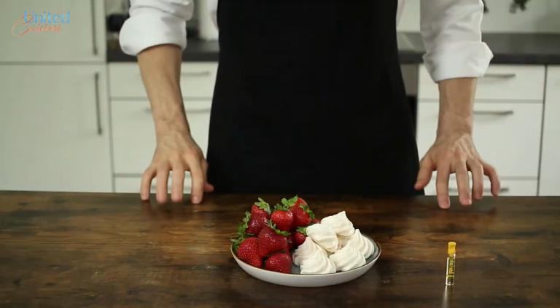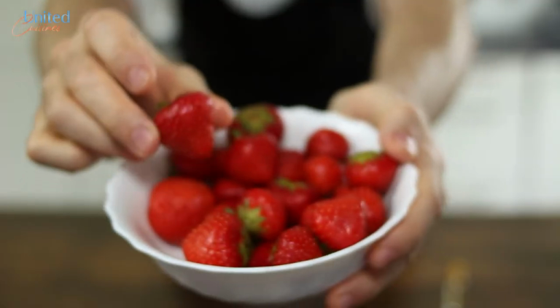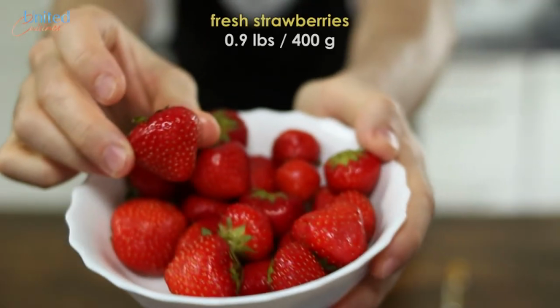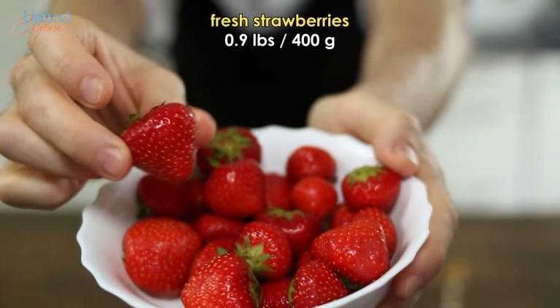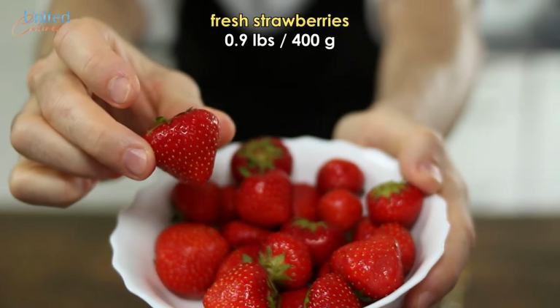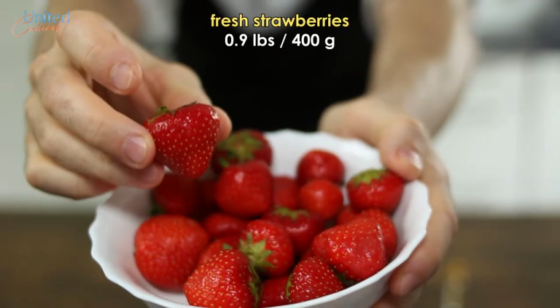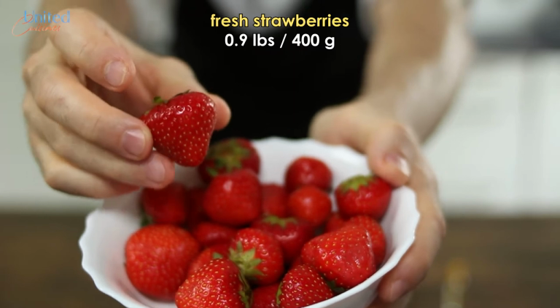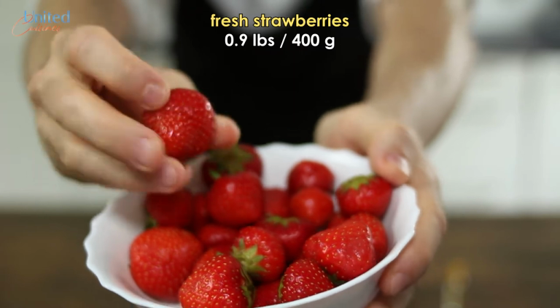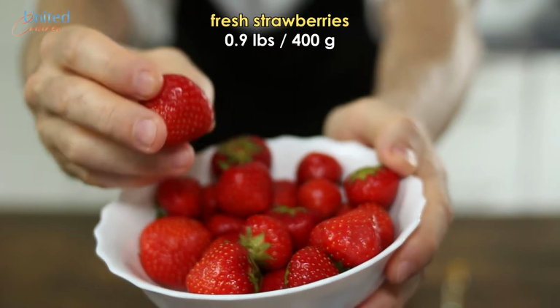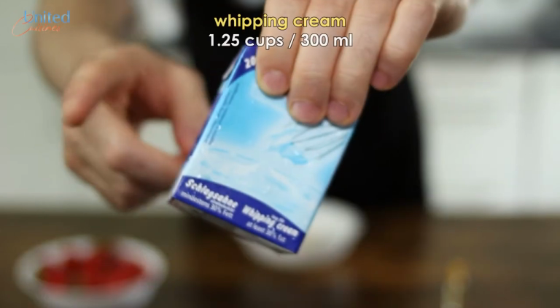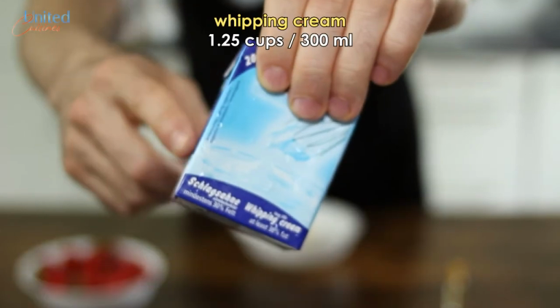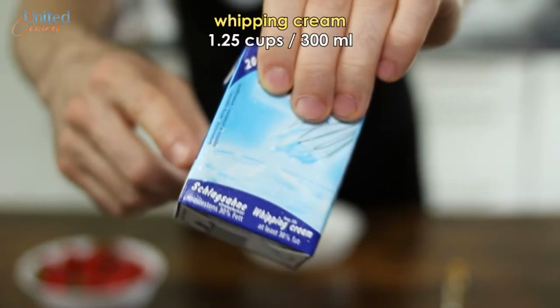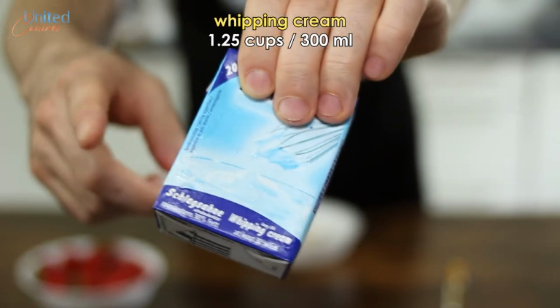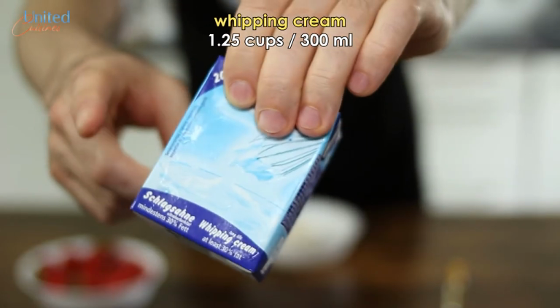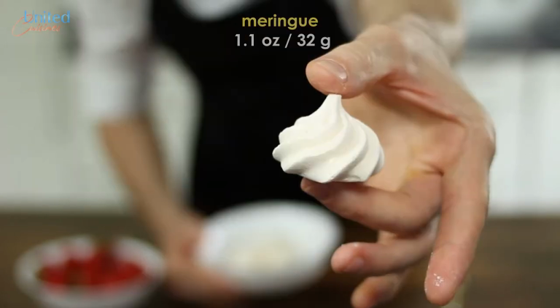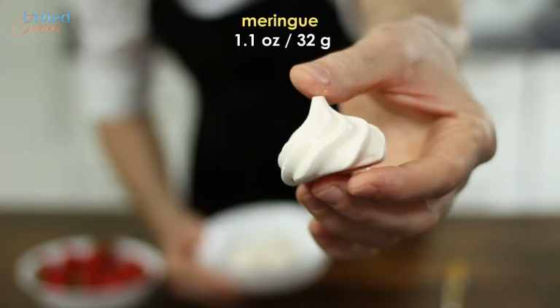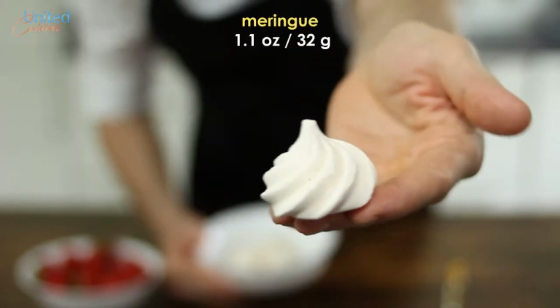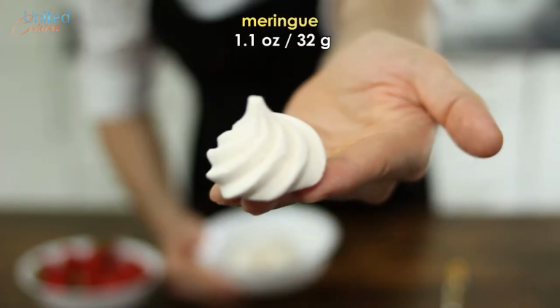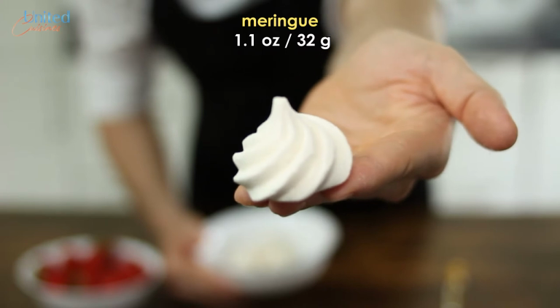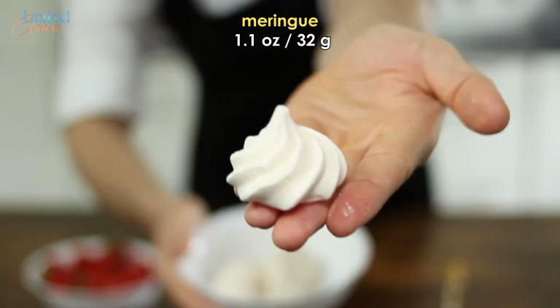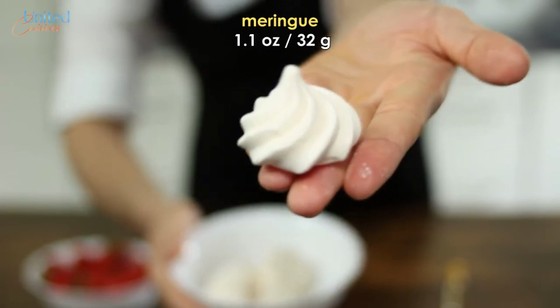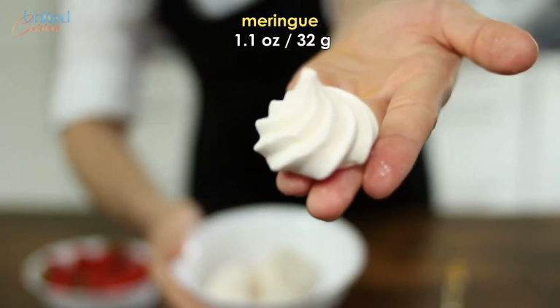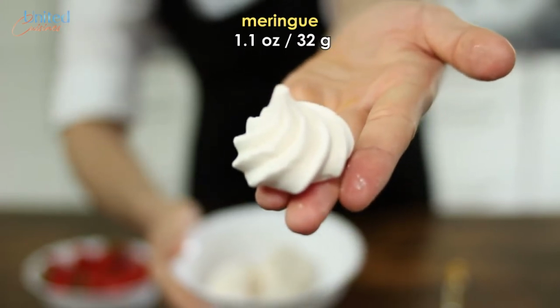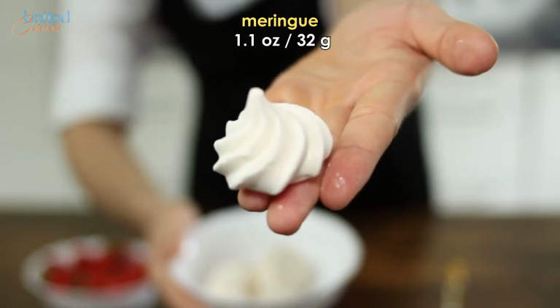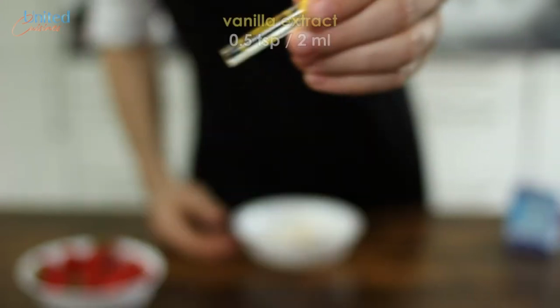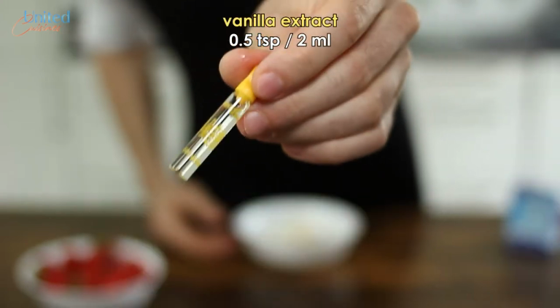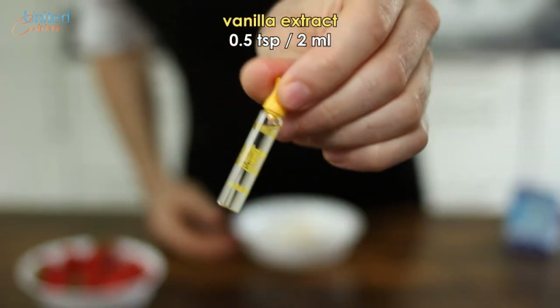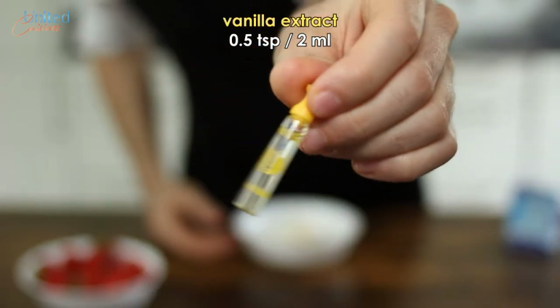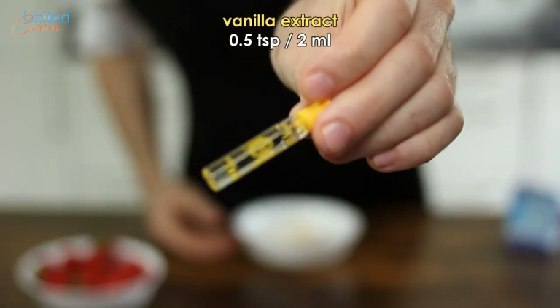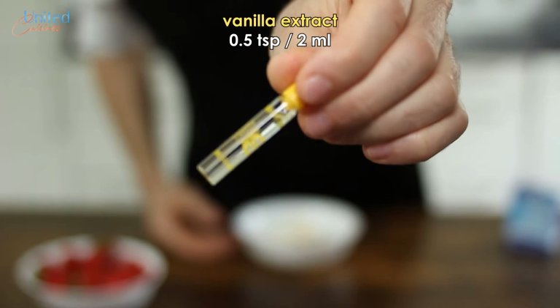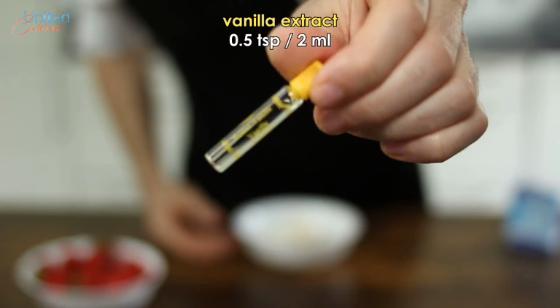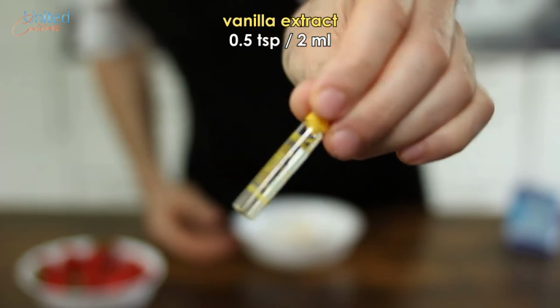All you need are strawberries, freshly harvested by your local strawberry farmer, some whipping cream which should be high in fat, and meringue — a beautiful-looking Swiss candy delight made of egg white and sugar. Lastly, vanilla extract for some more flavor in our Eton Mess.